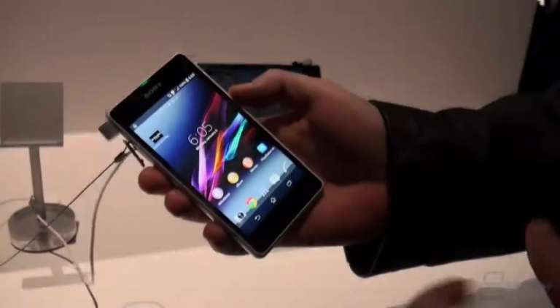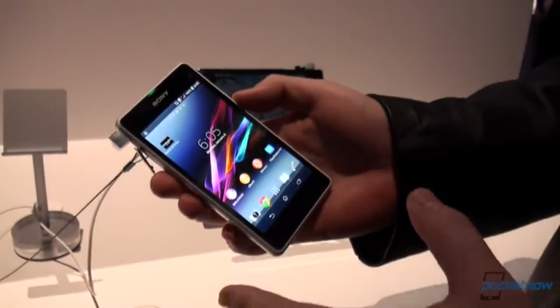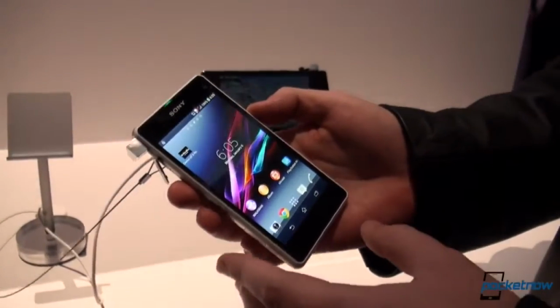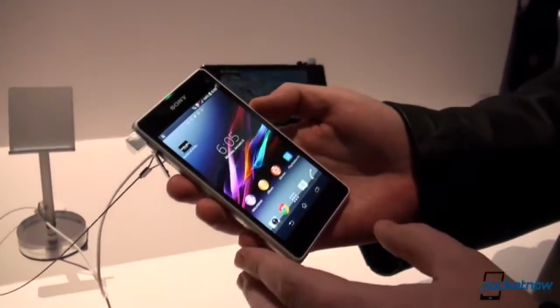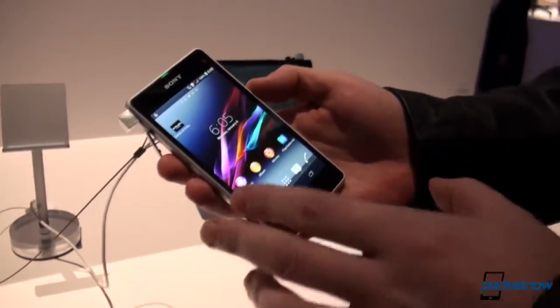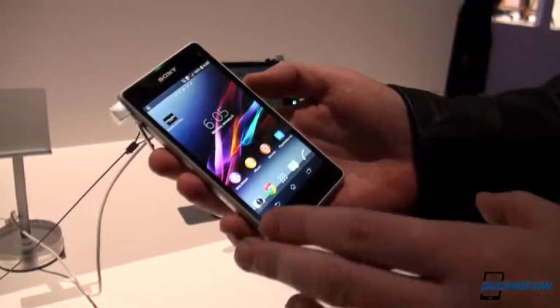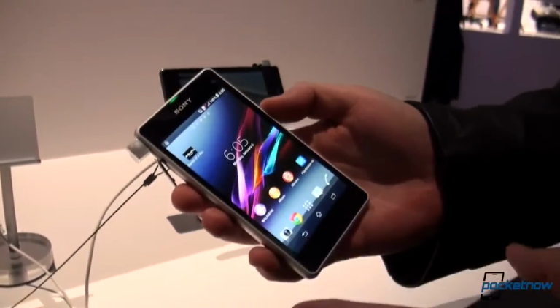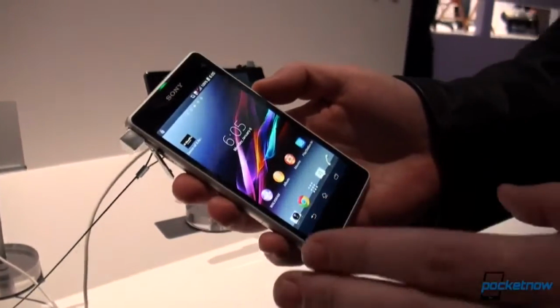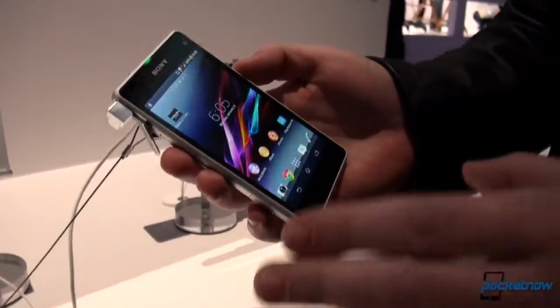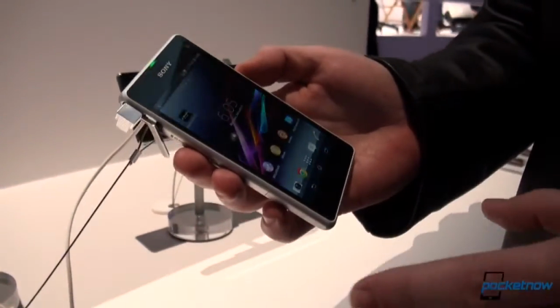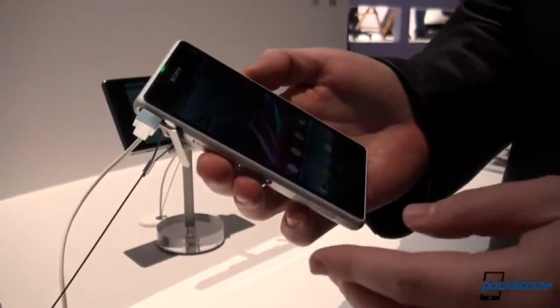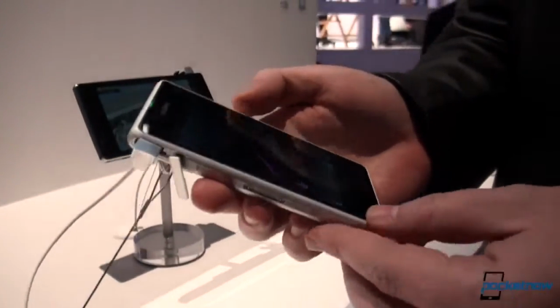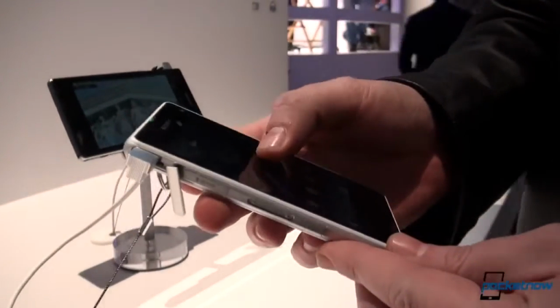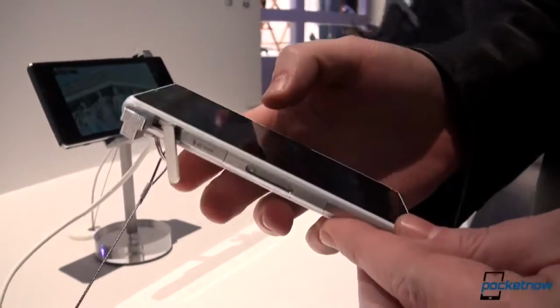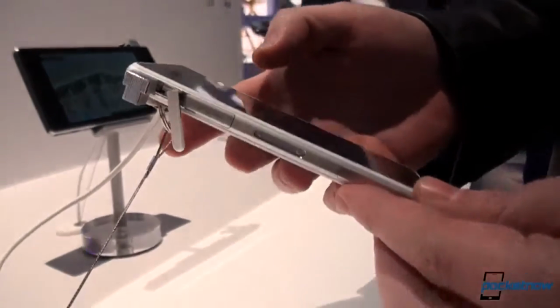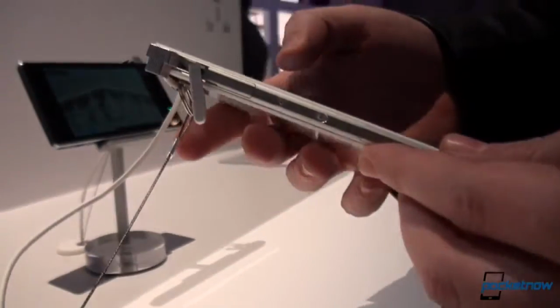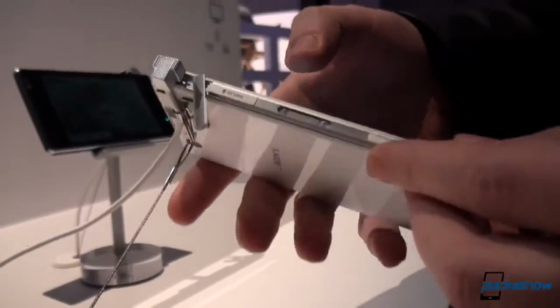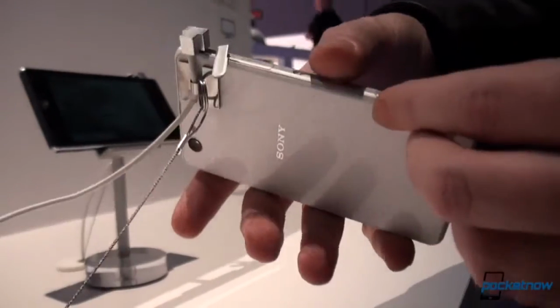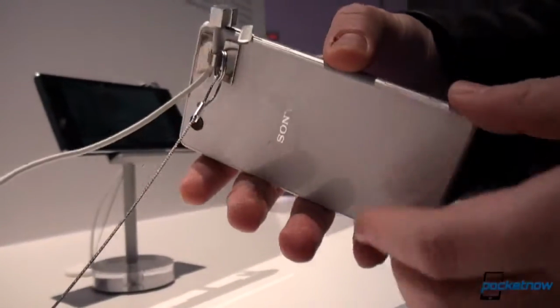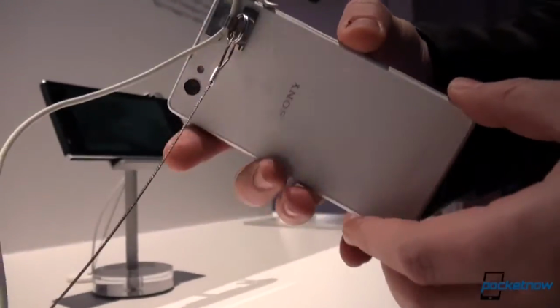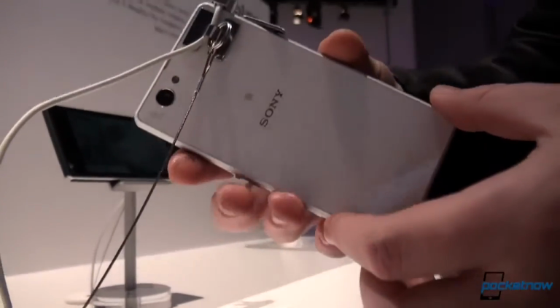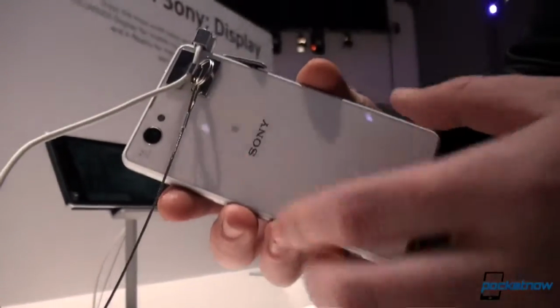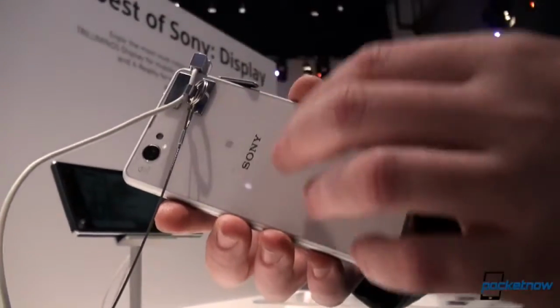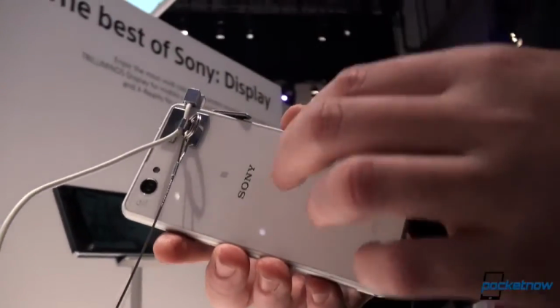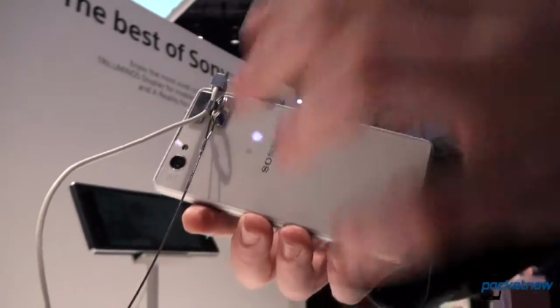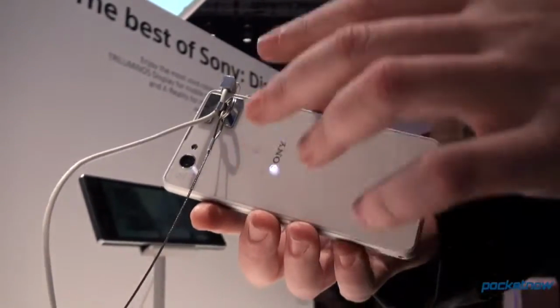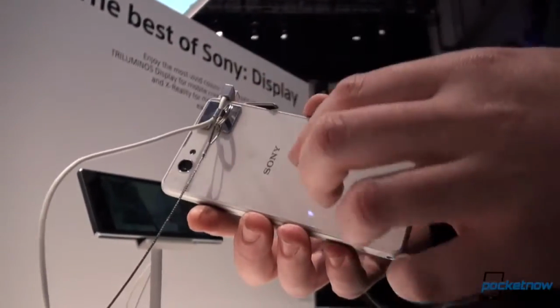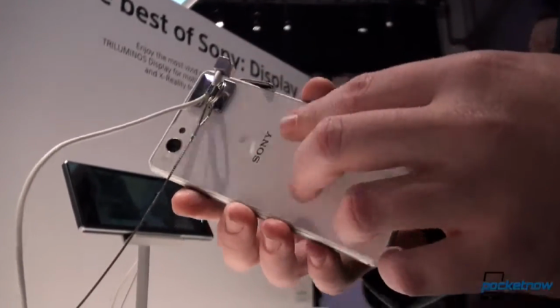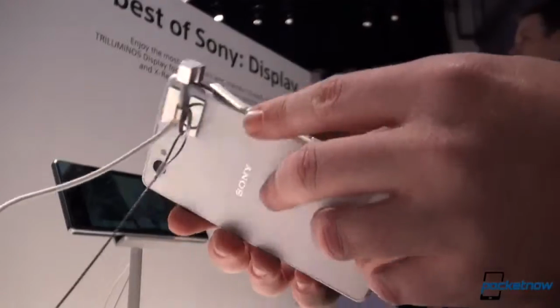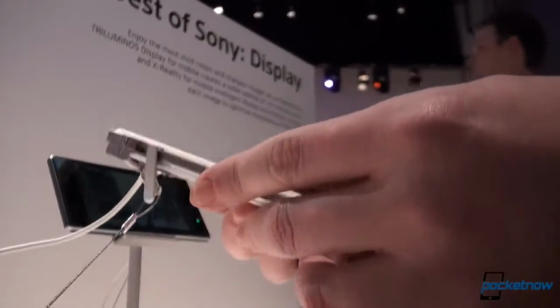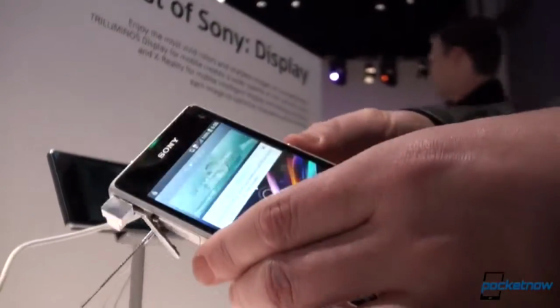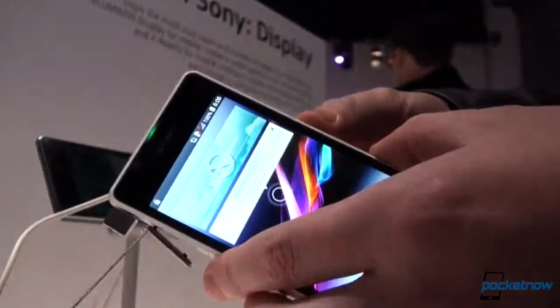Some of you might have seen the Xperia Z1 review. If you have not, I encourage you to check it out on Pocketnow as well as on YouTube. This is its compact version, as you can see. It's a rather compact phone, but the internals are worthy of the Xperia Z1, which is the flagship for Sony.